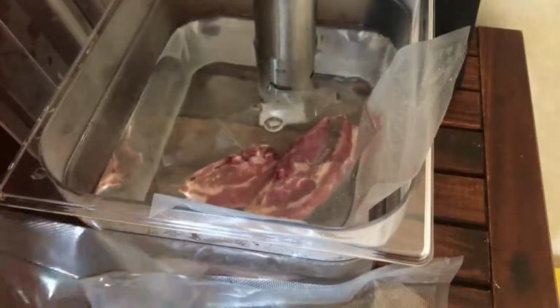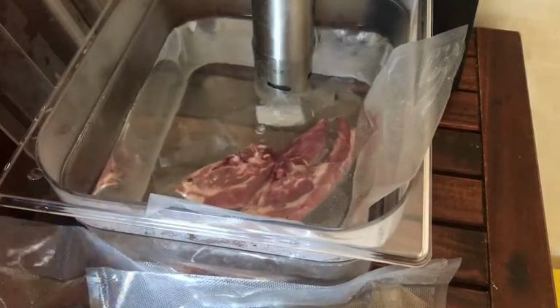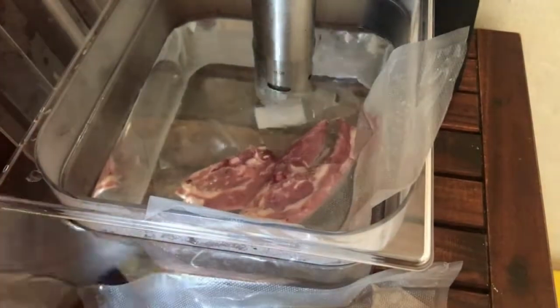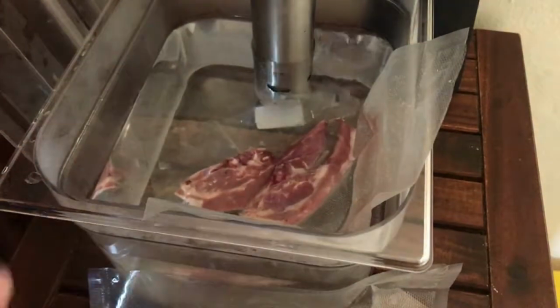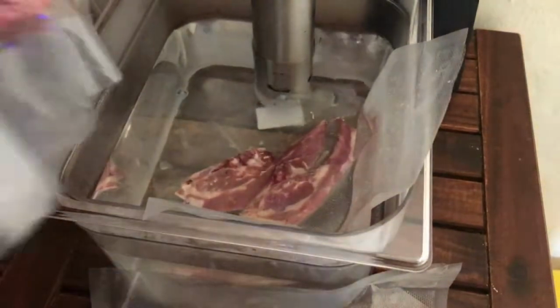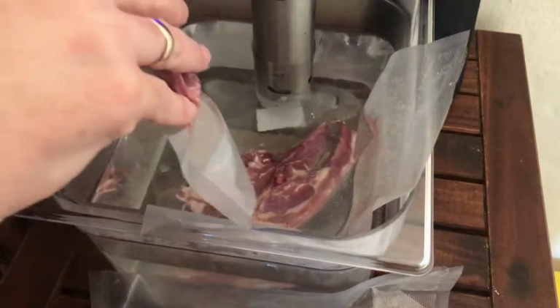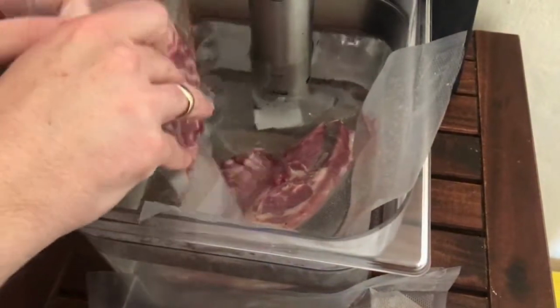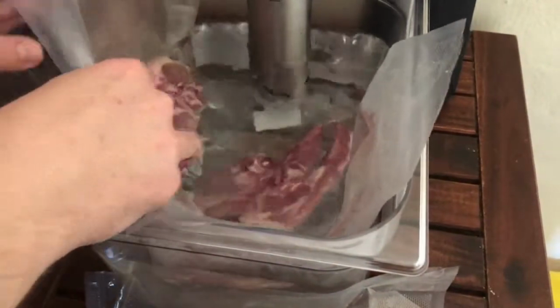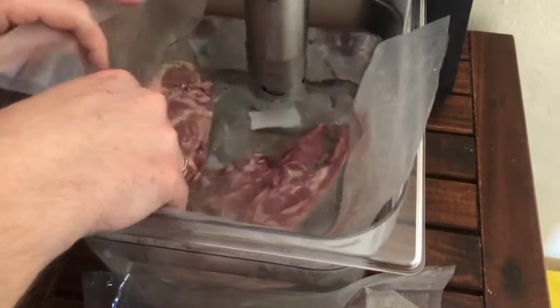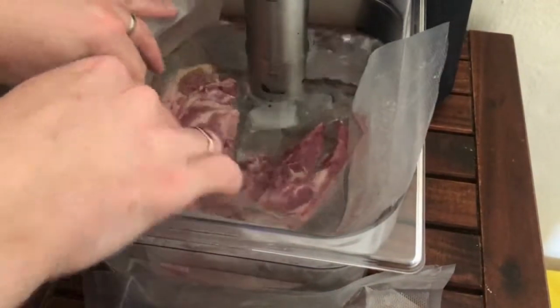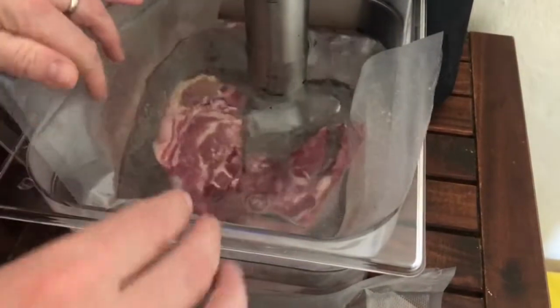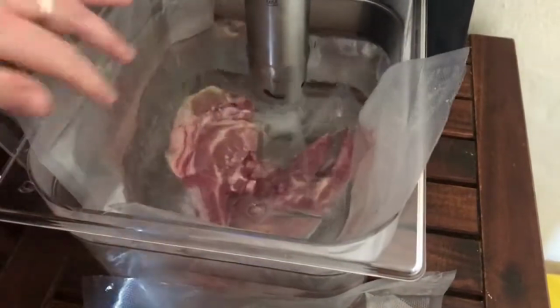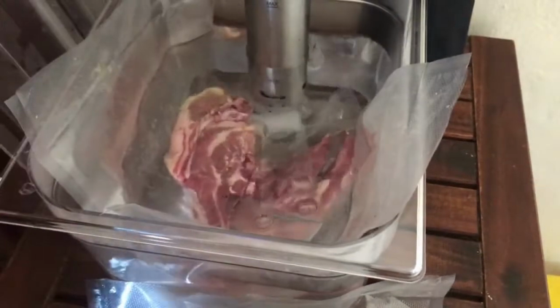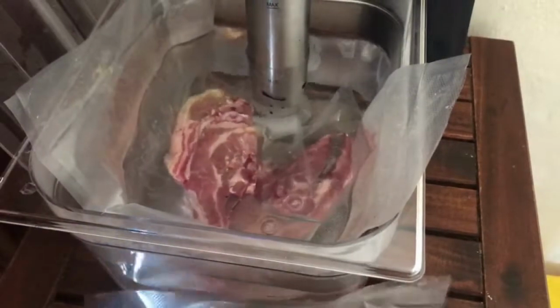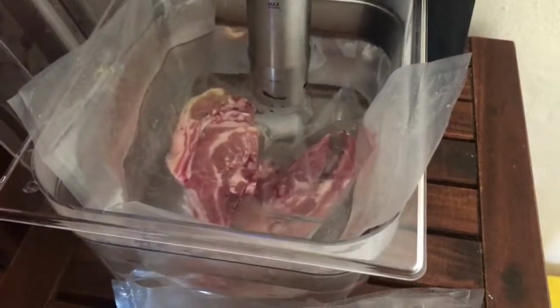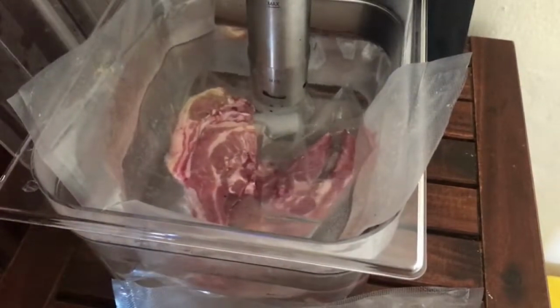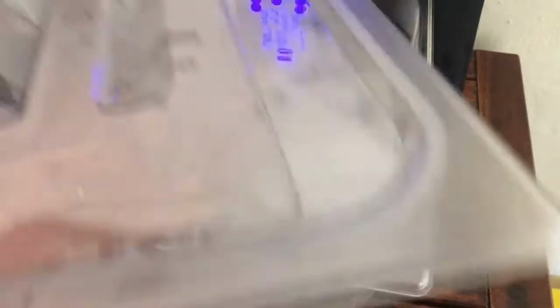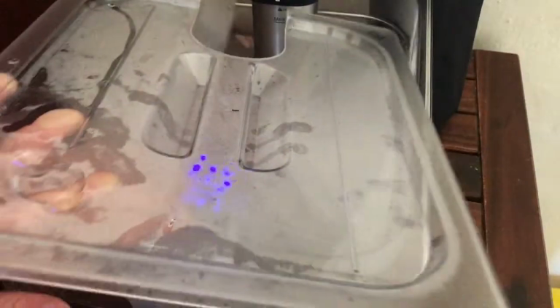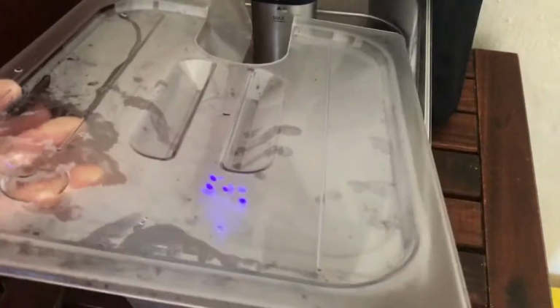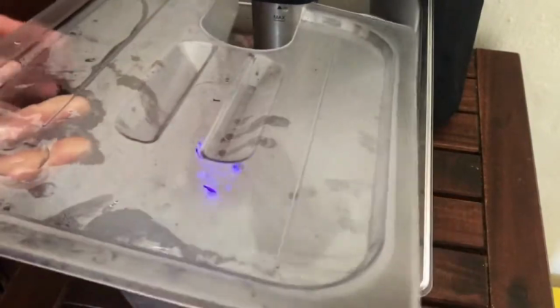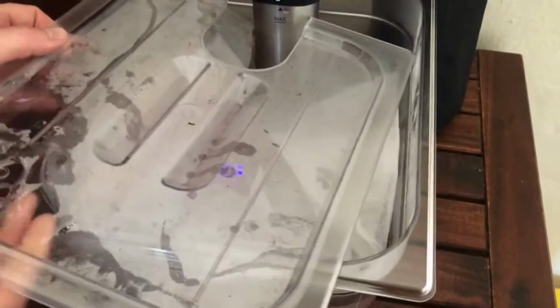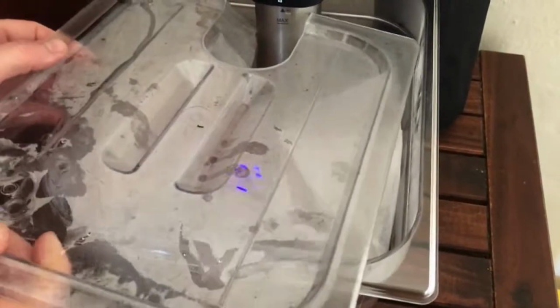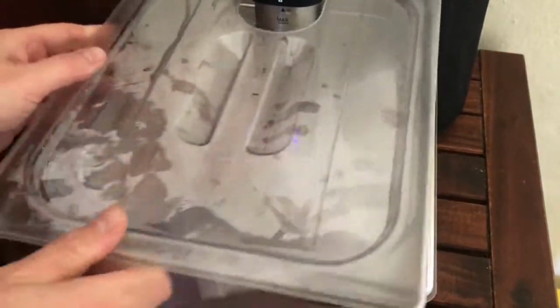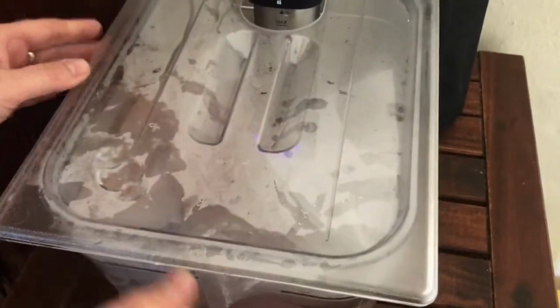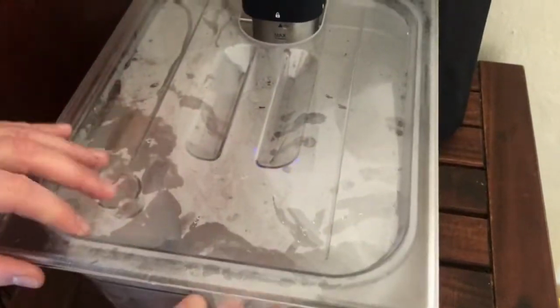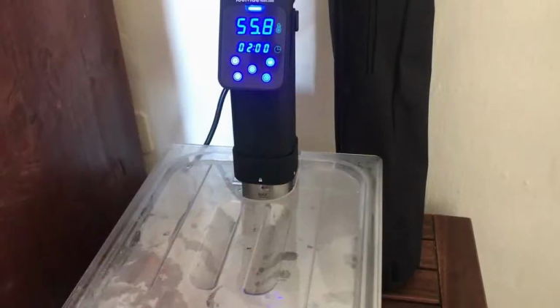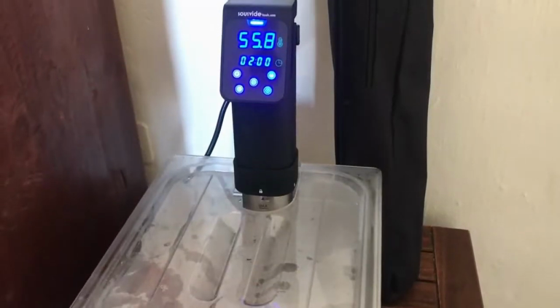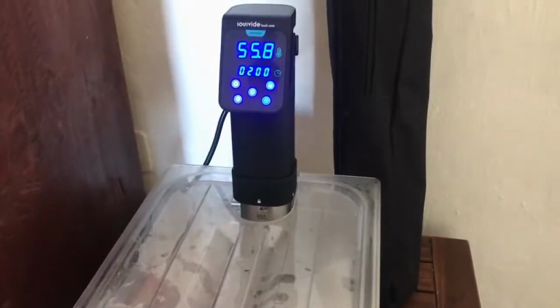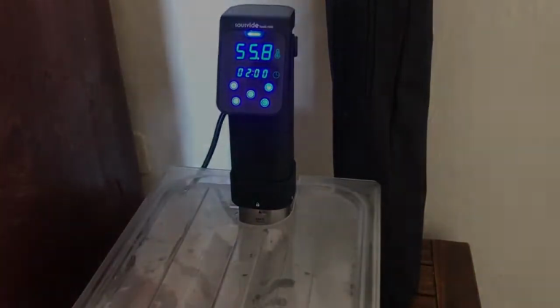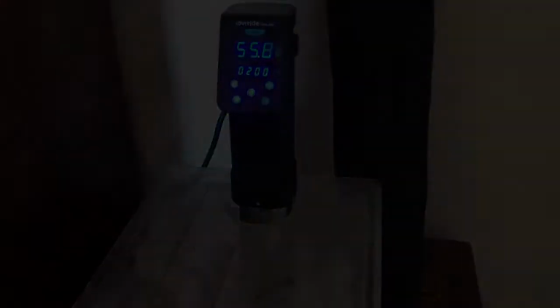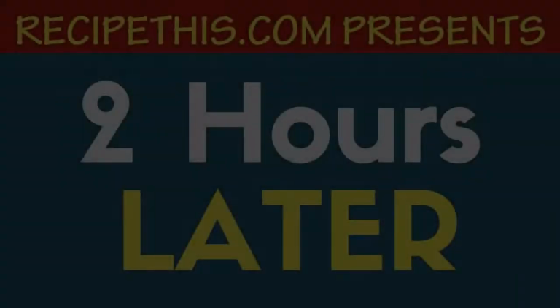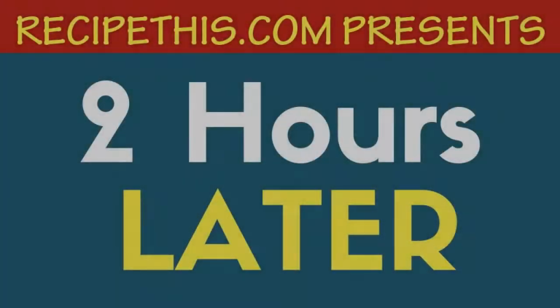As you can see, Dominic's pushing them all in for us here, and on goes the lid. There it is at its temperature — two hours later.